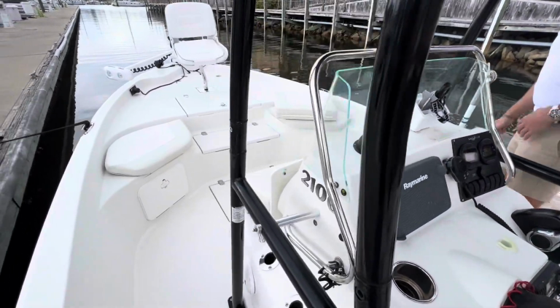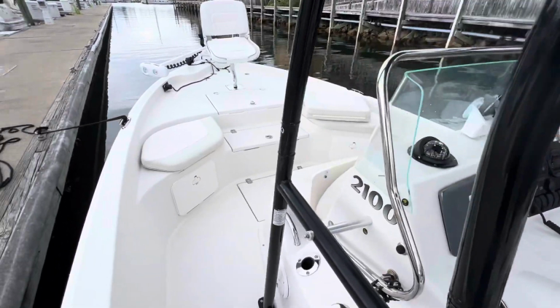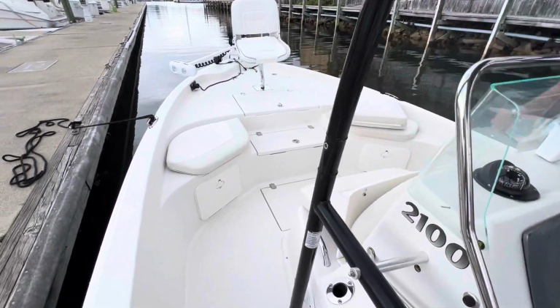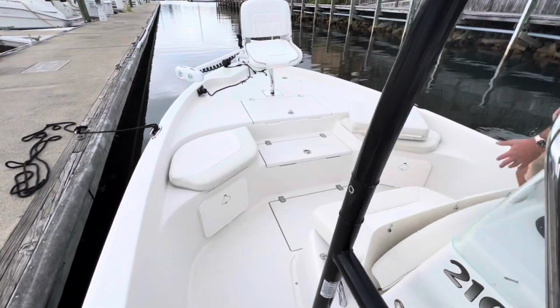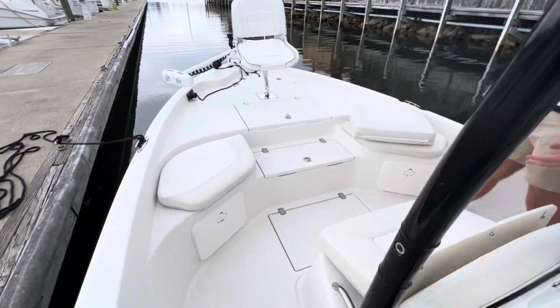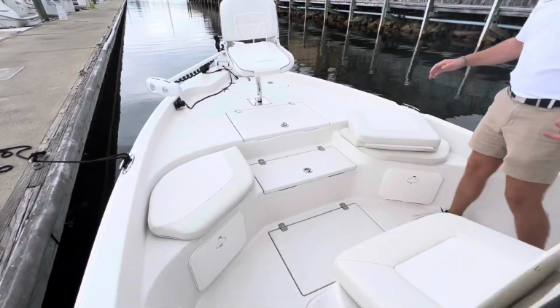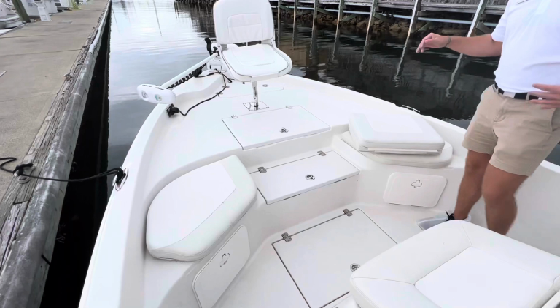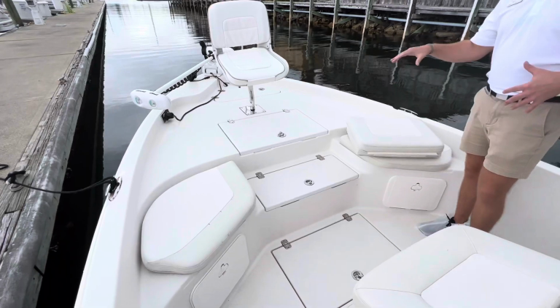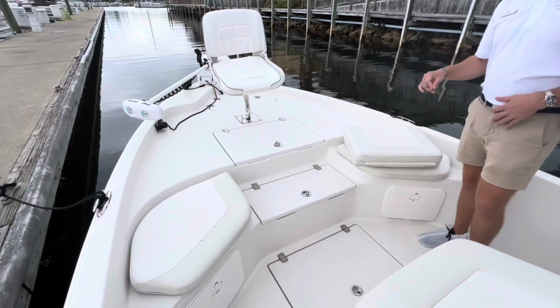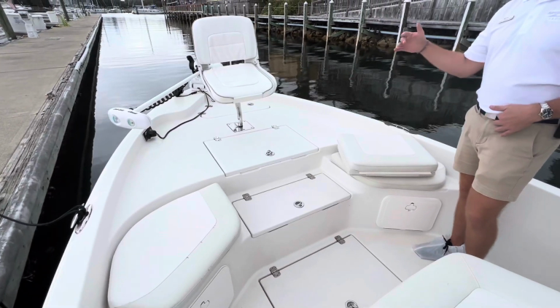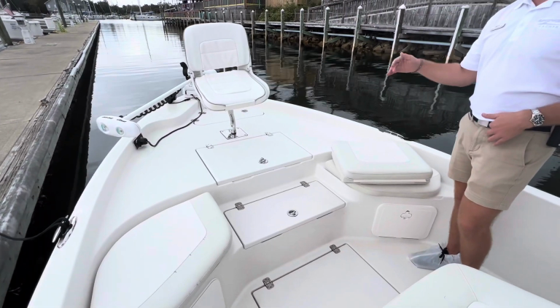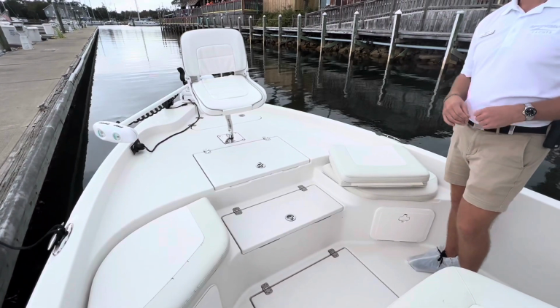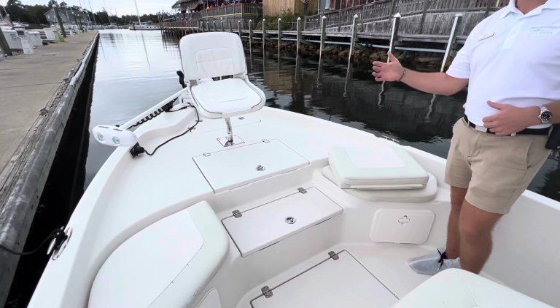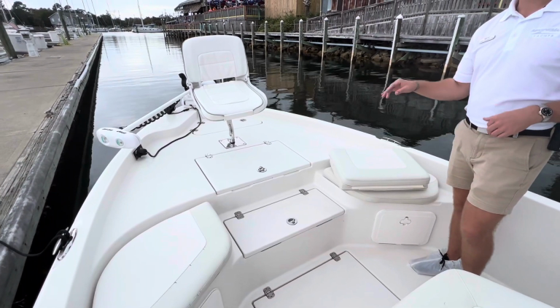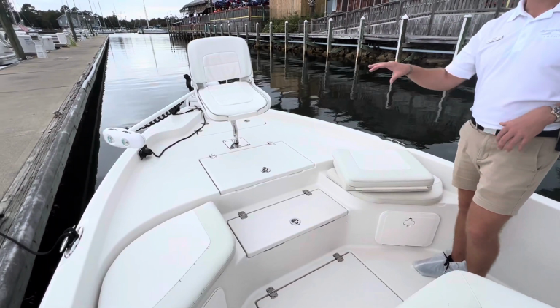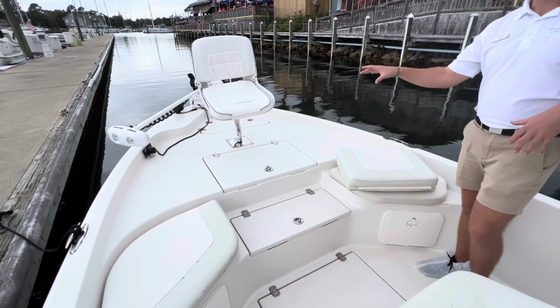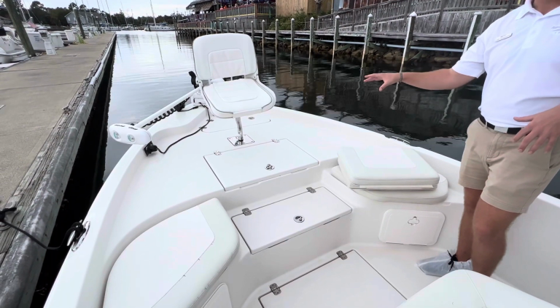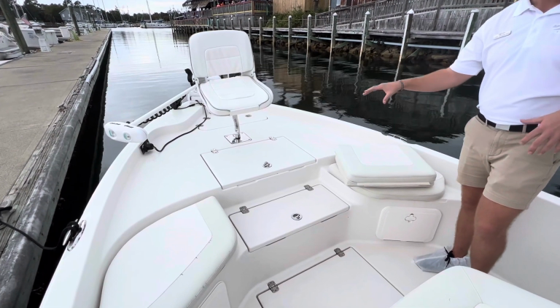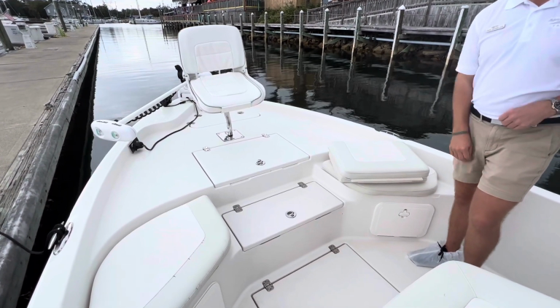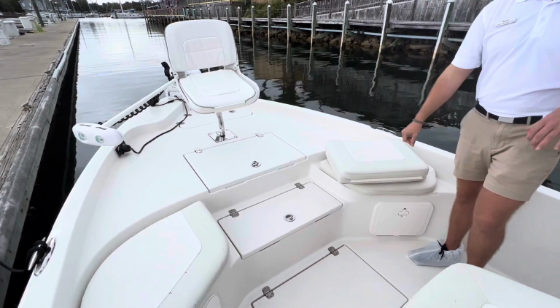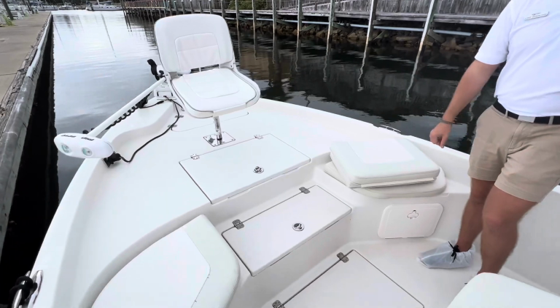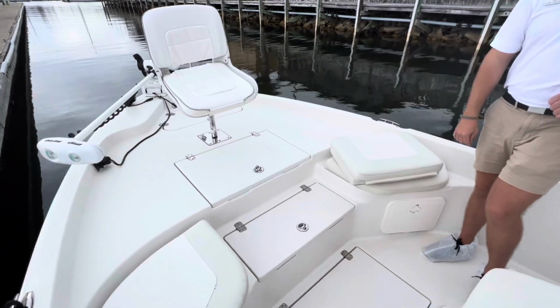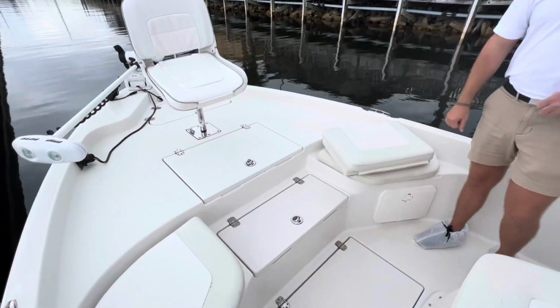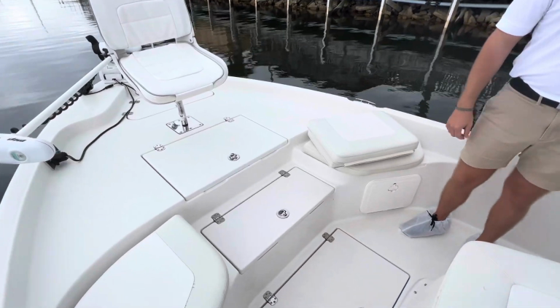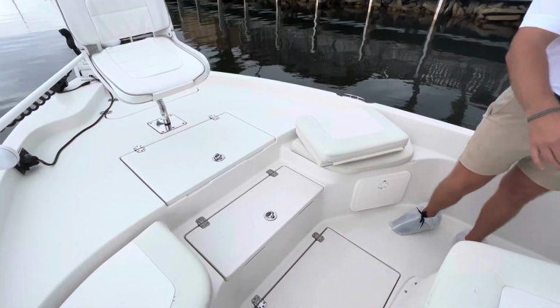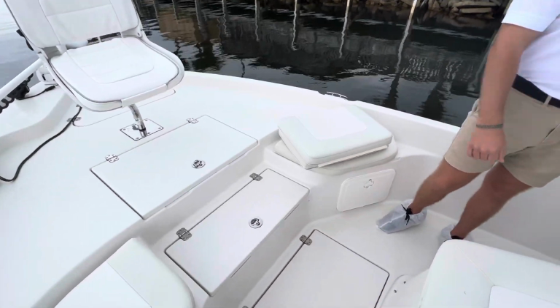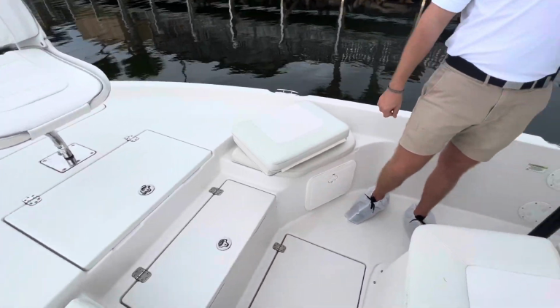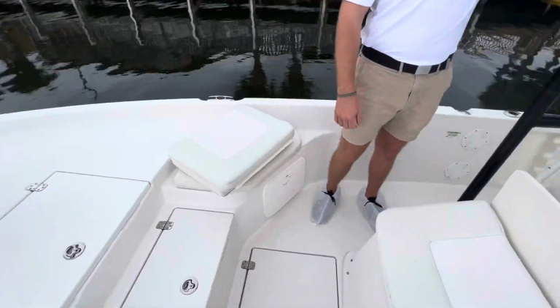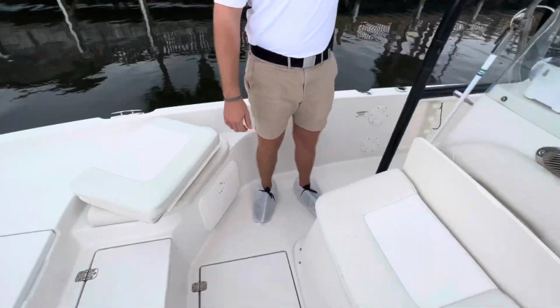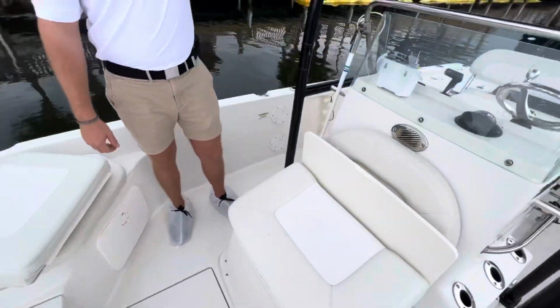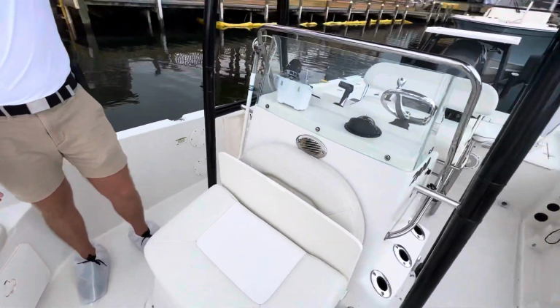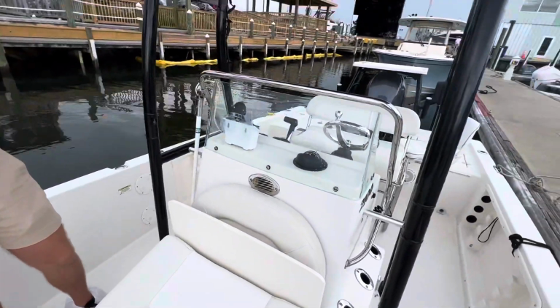Coming forward, we do have plenty of storage up in the bow area. There's another fishing seat that can be removed to make that a full casting platform. Another live well here as well. More rod holders on the side and a nice canvas tee top here for you.